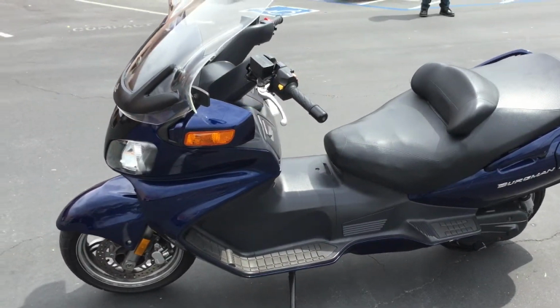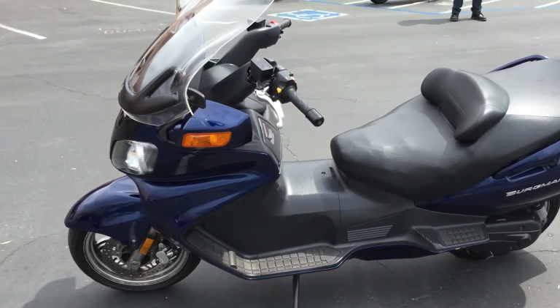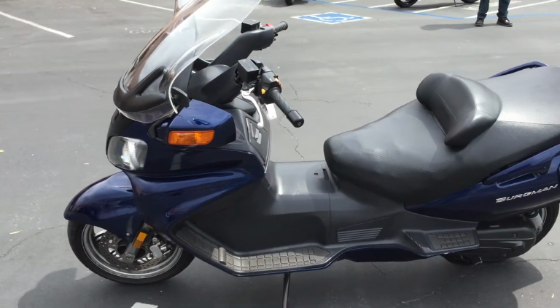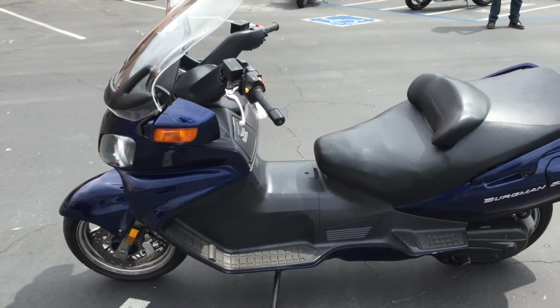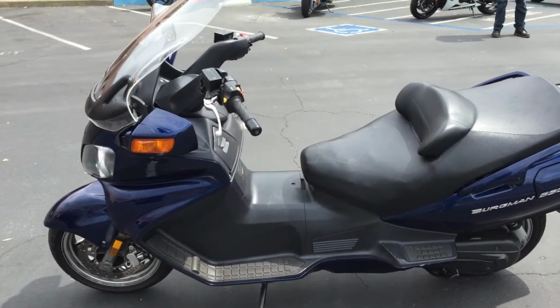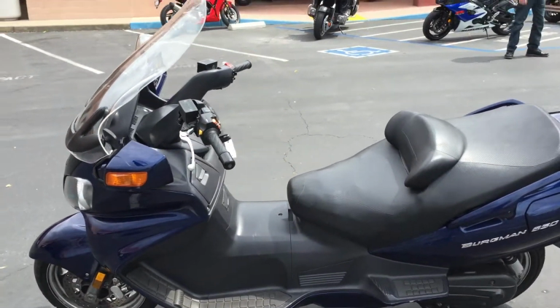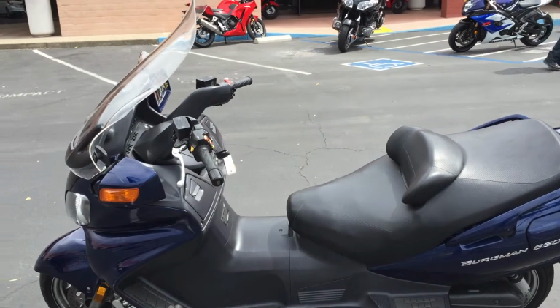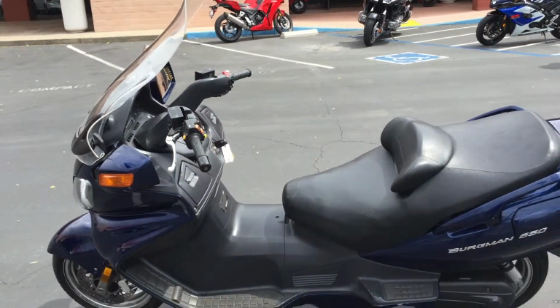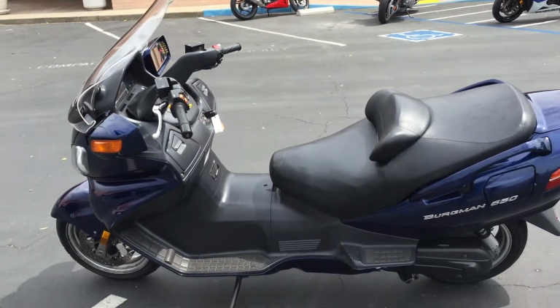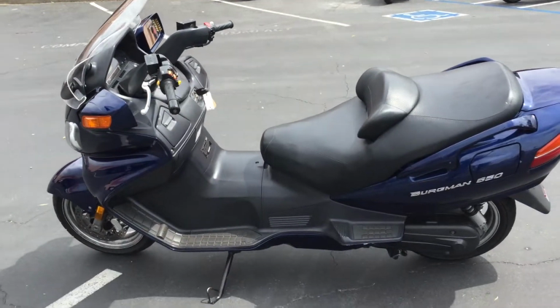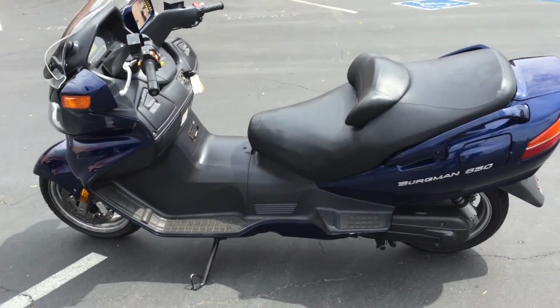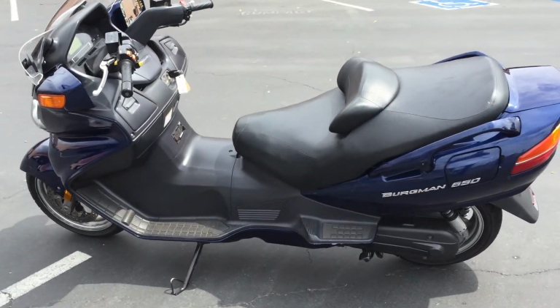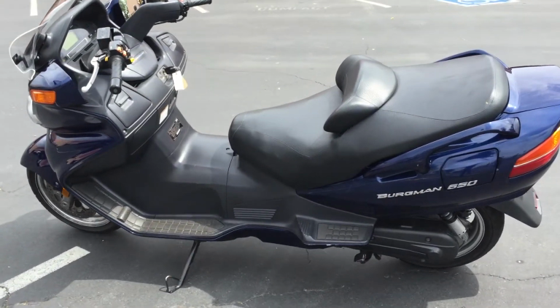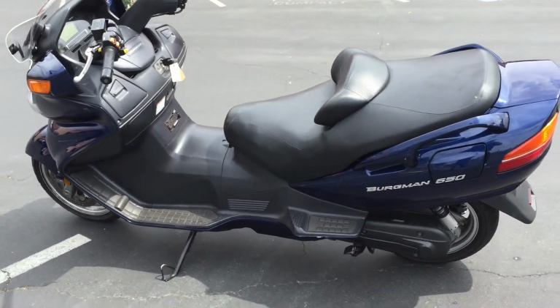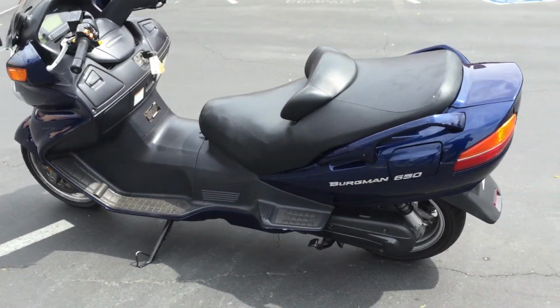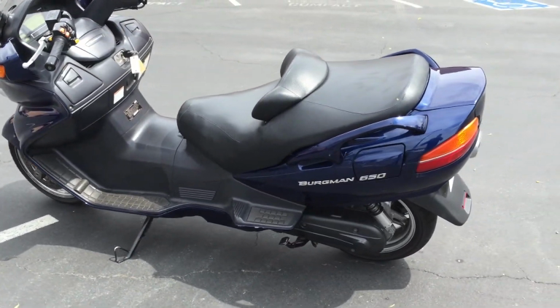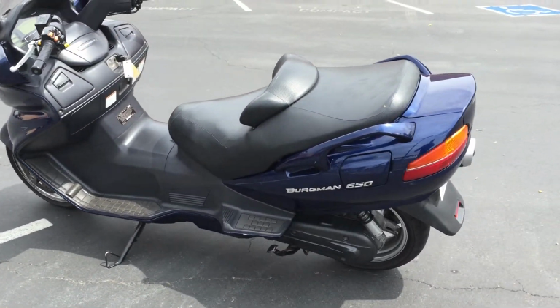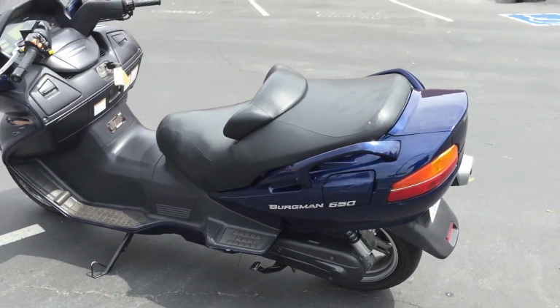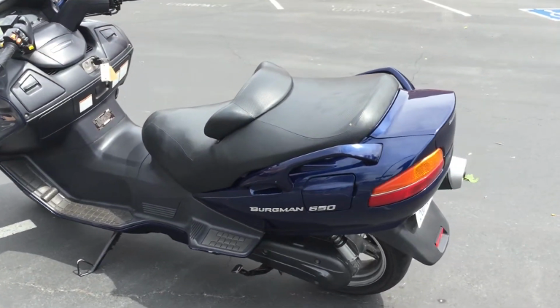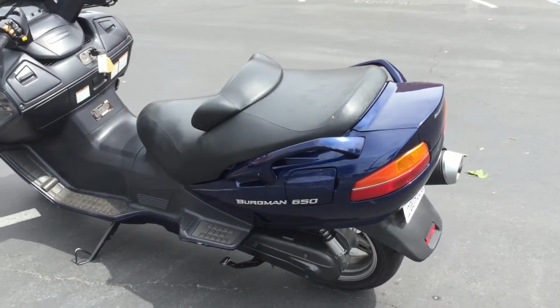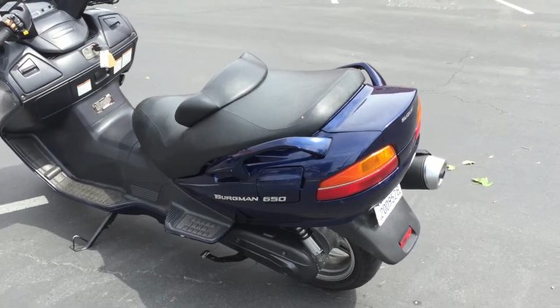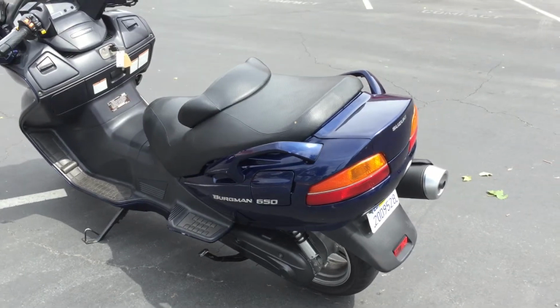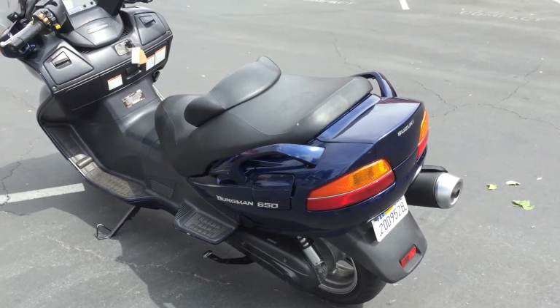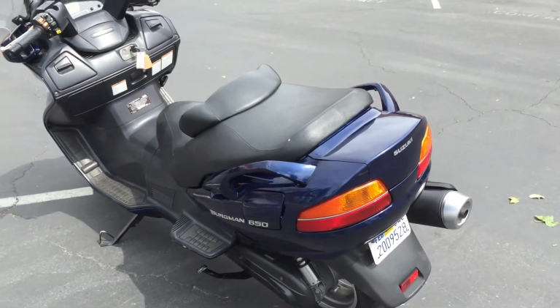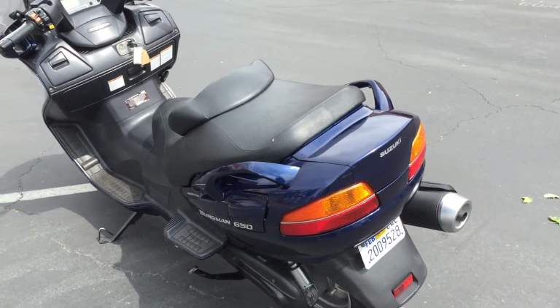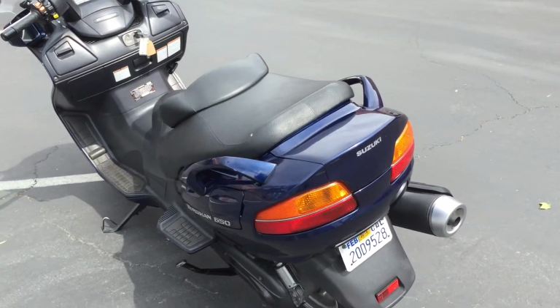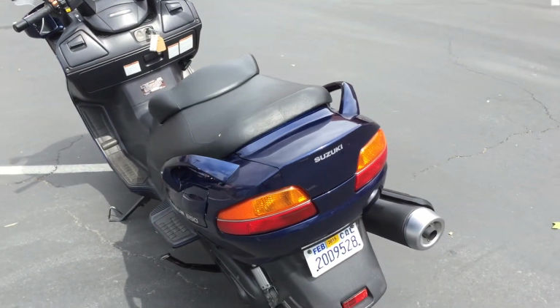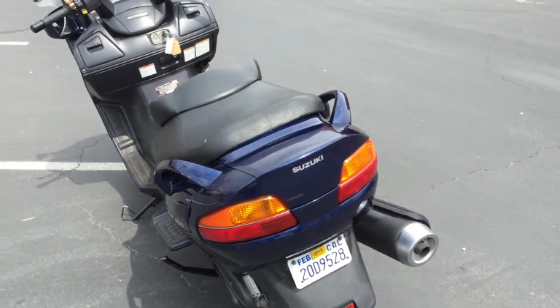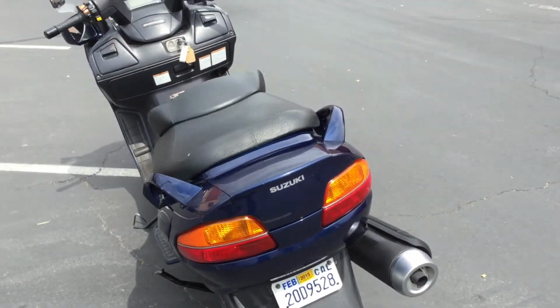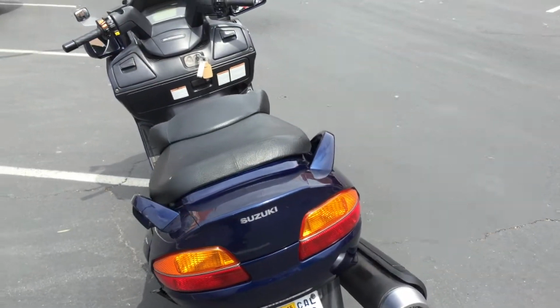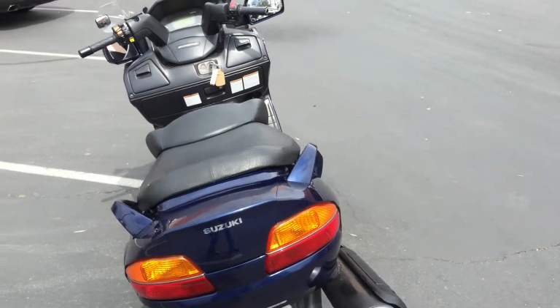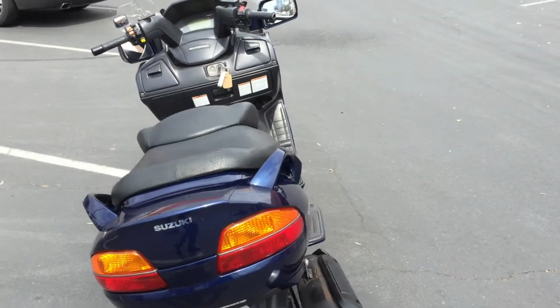It has a full-size aftermarket windshield to keep all the wind off you. Nice seat, very comfortable. You can ride two up easily. It's got plenty of storage underneath the seat and it's all set and ready to go.